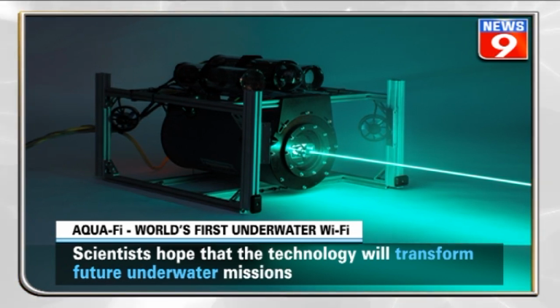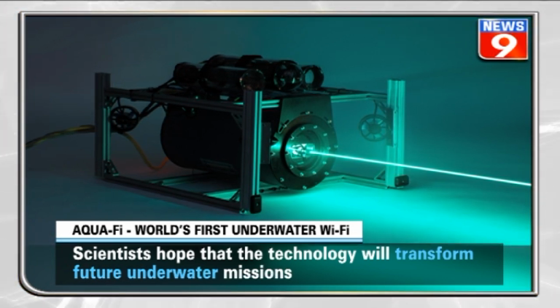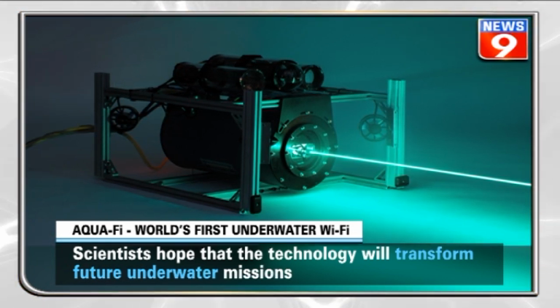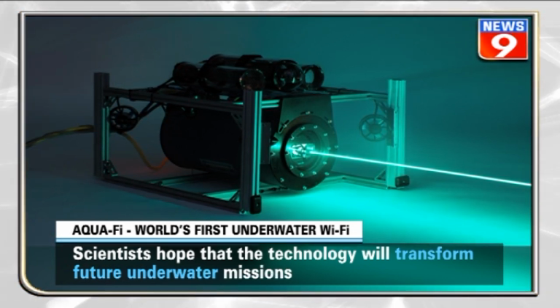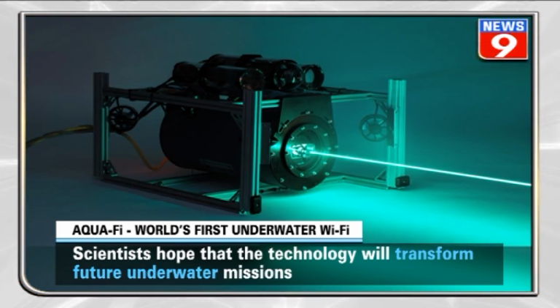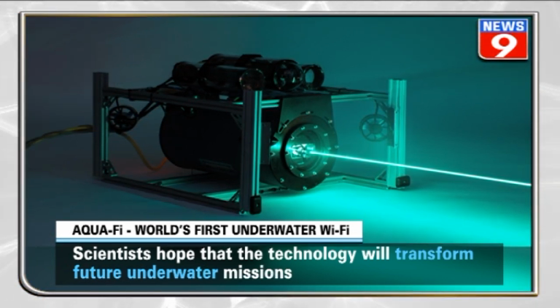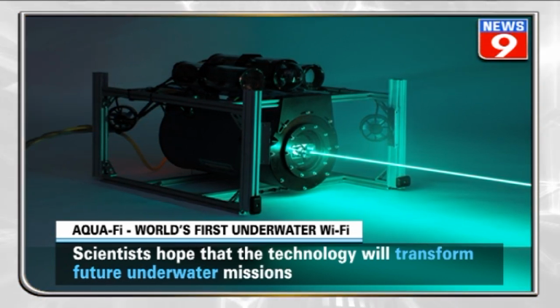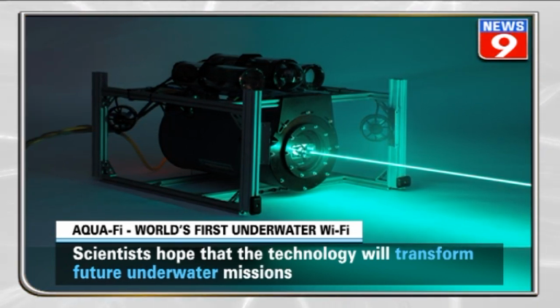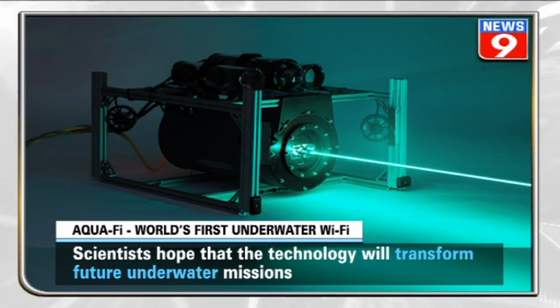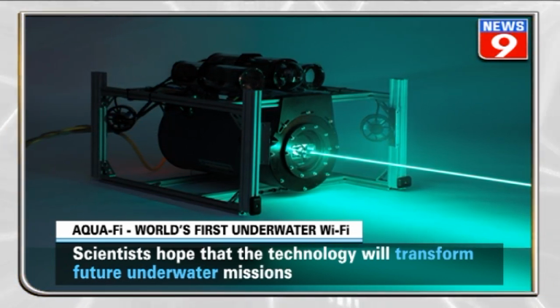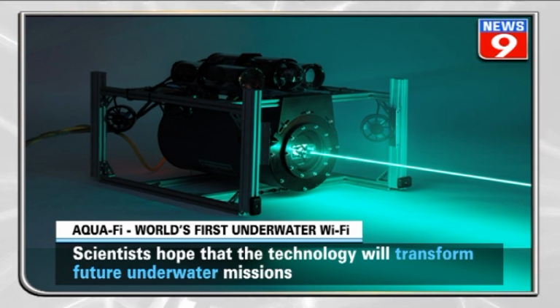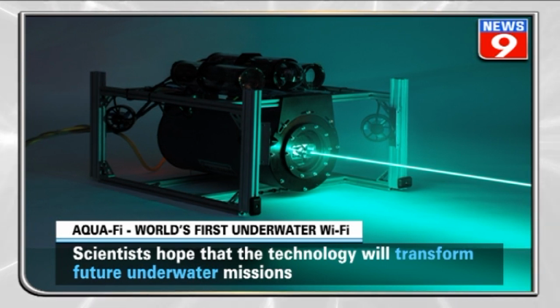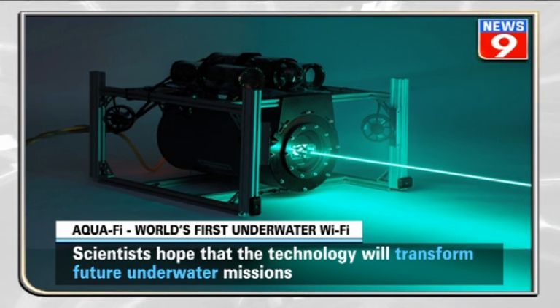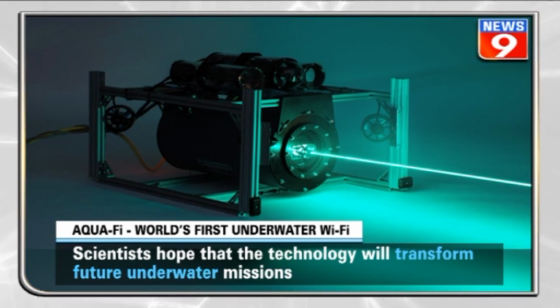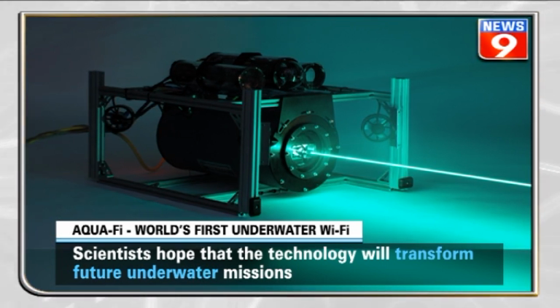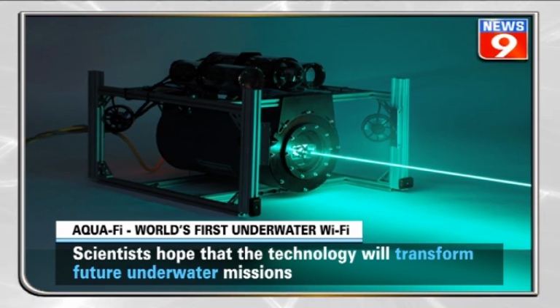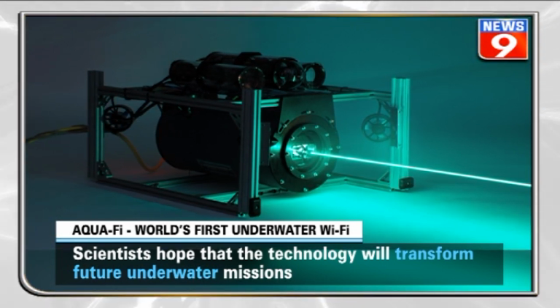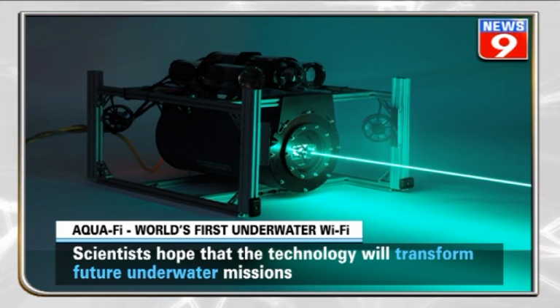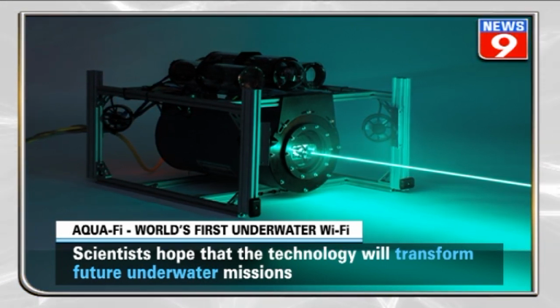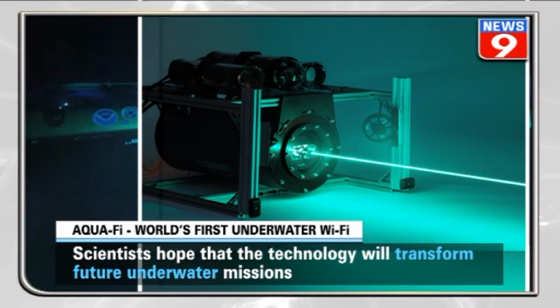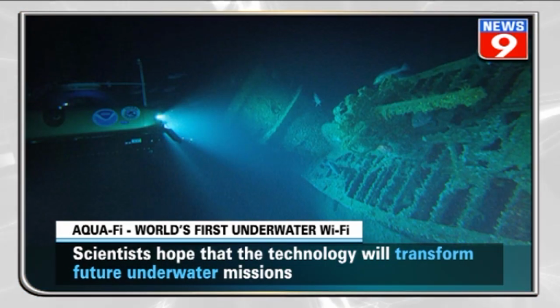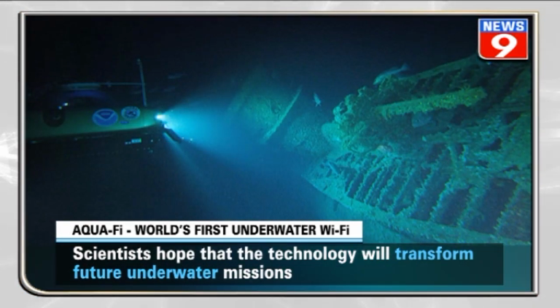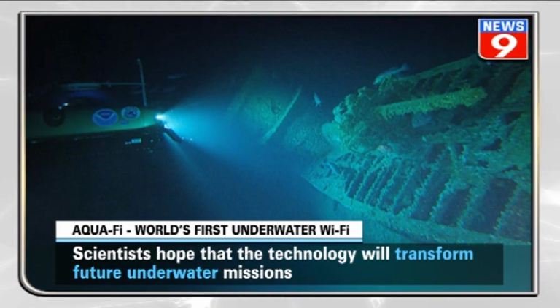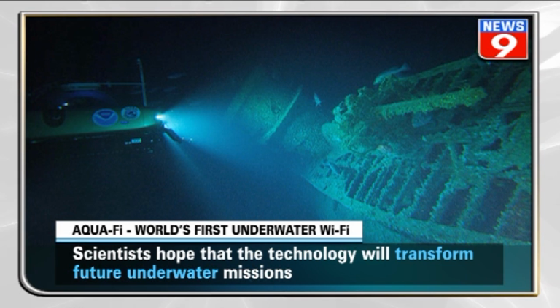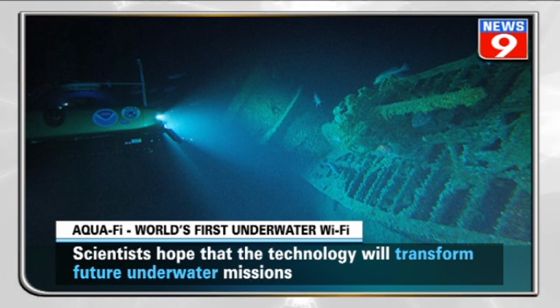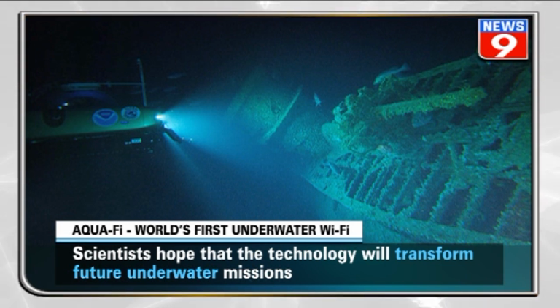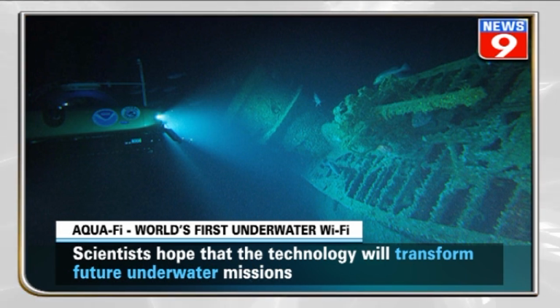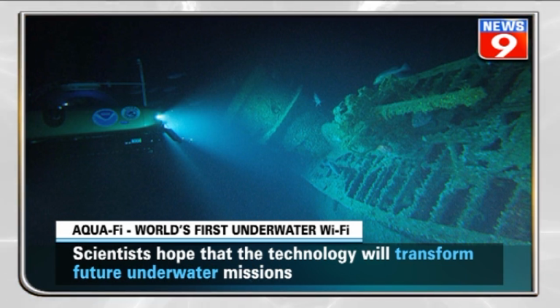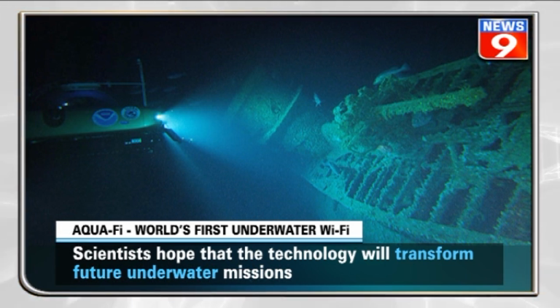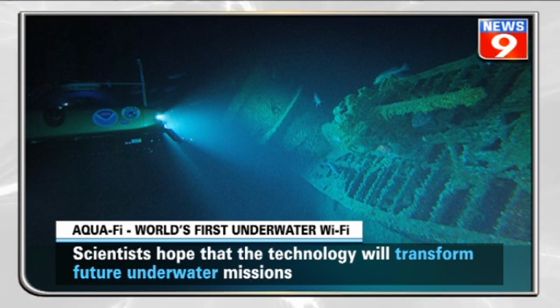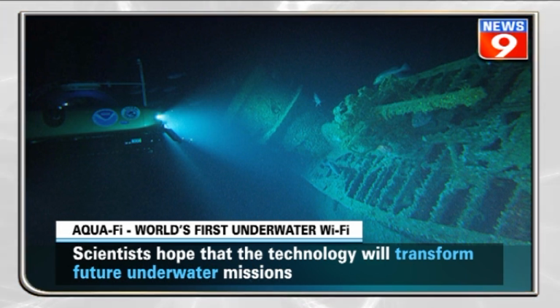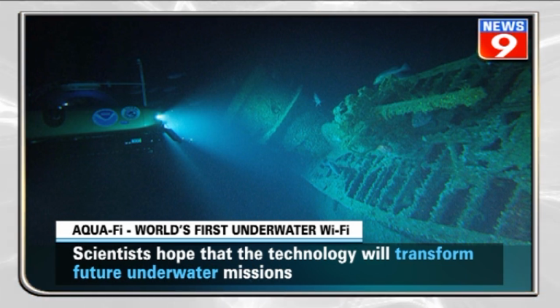The team of scientists is hopeful that this paves the way for better and faster communication underwater, and ultimately helps underwater explorers in future missions.